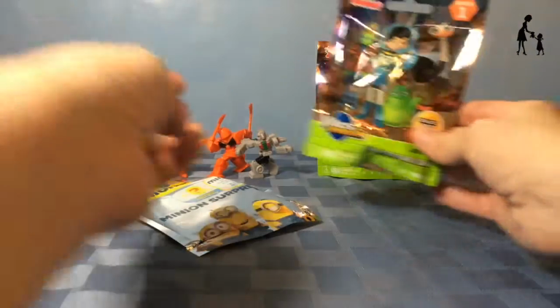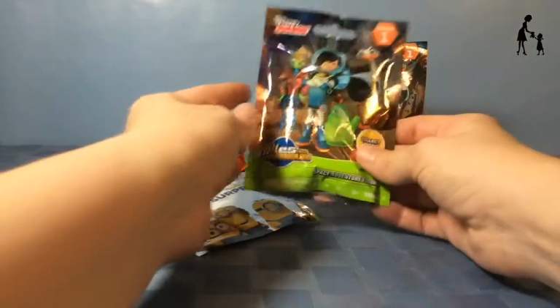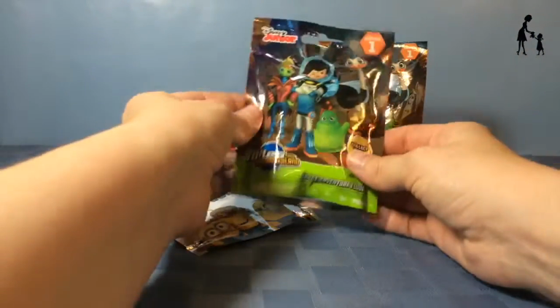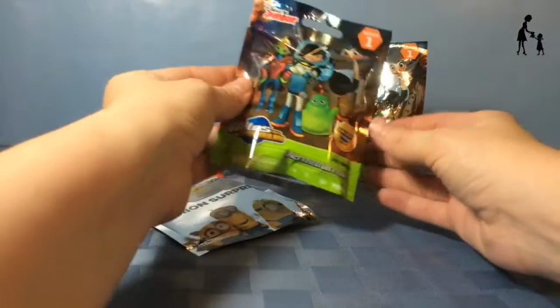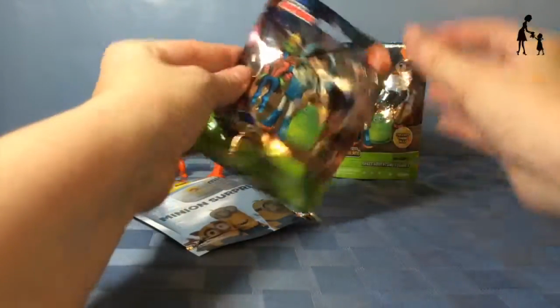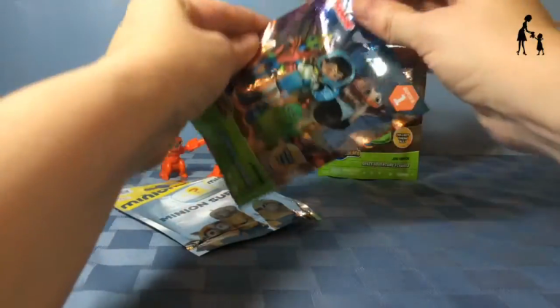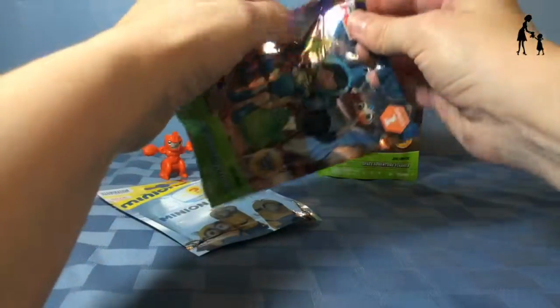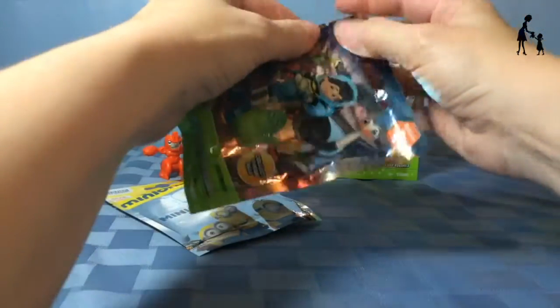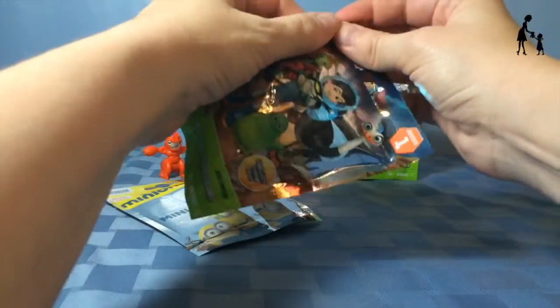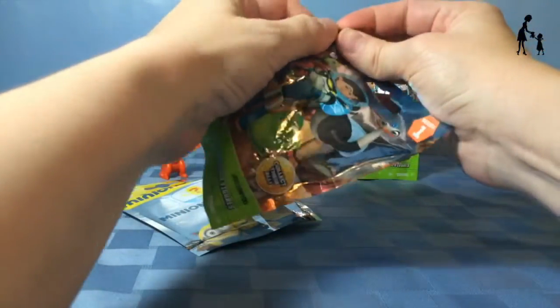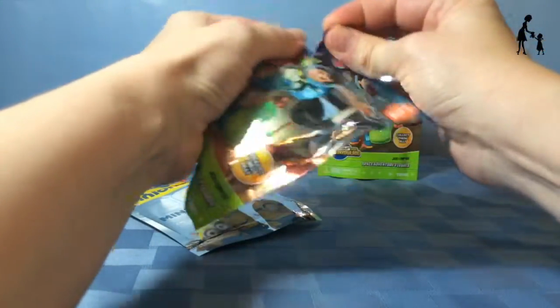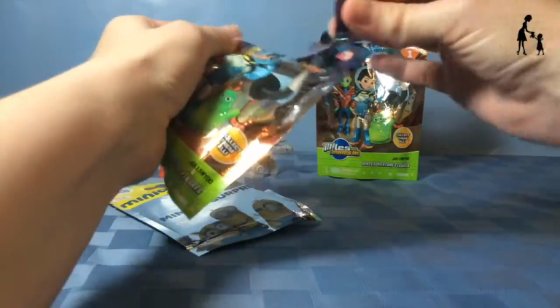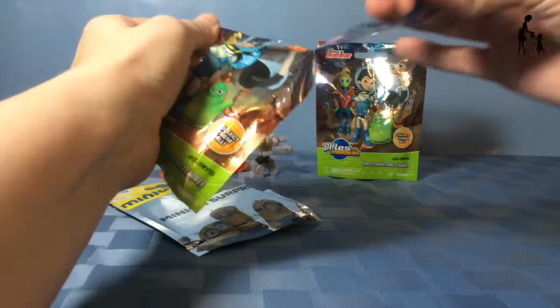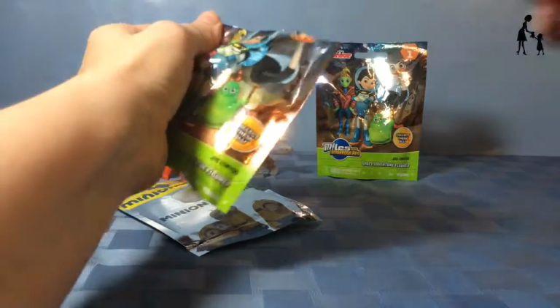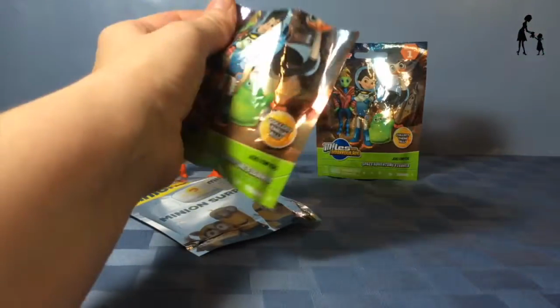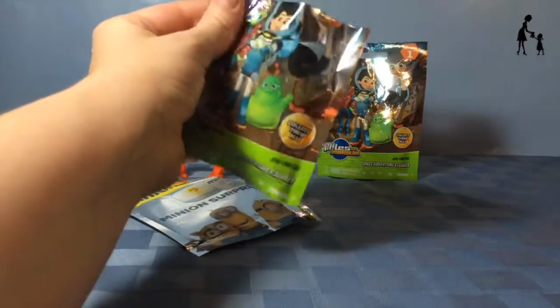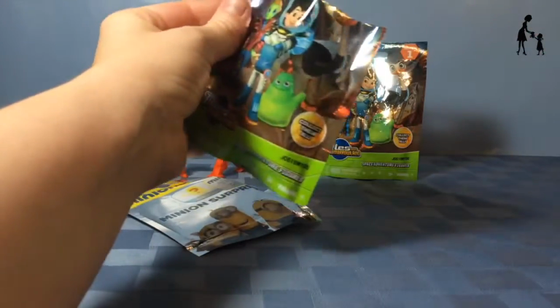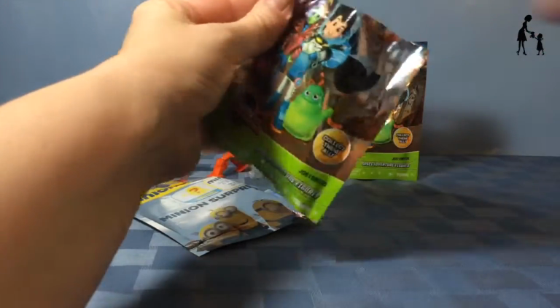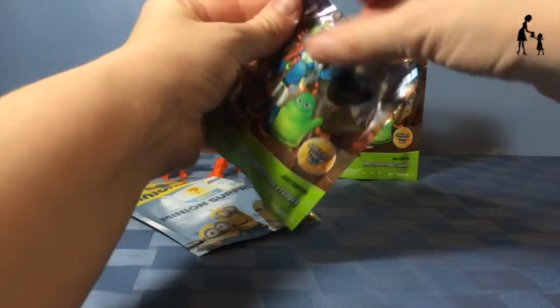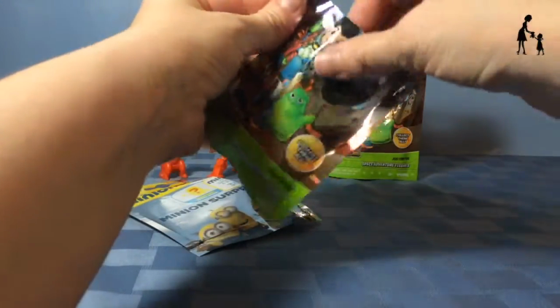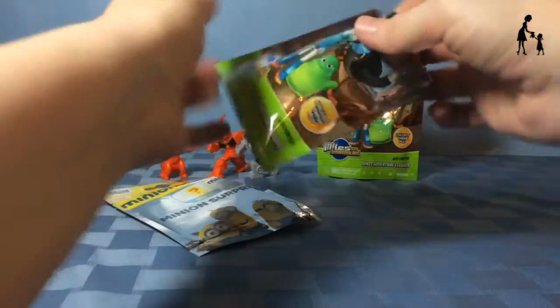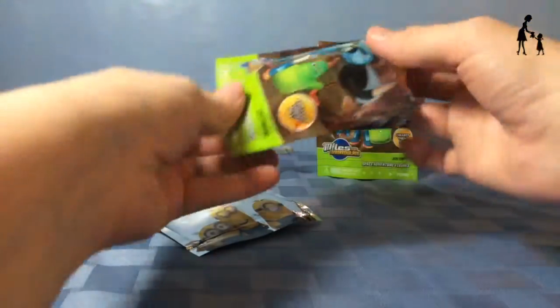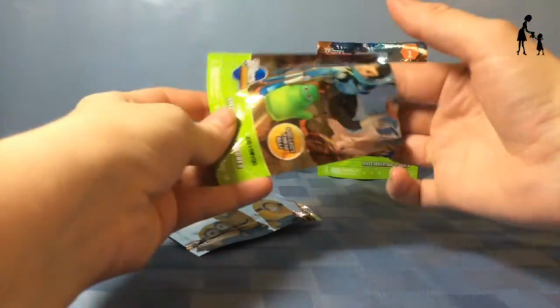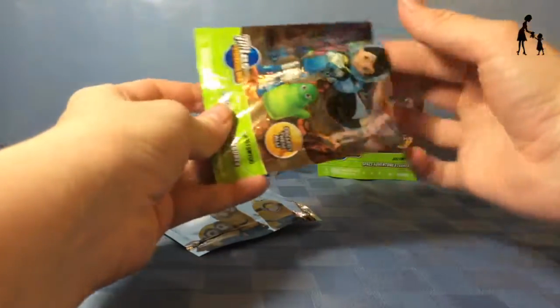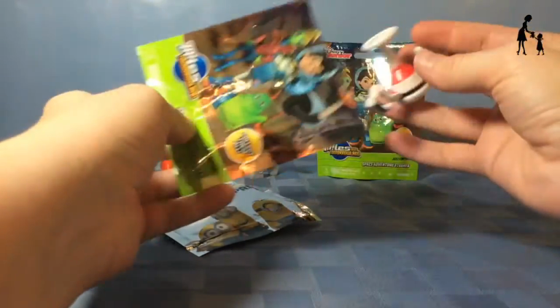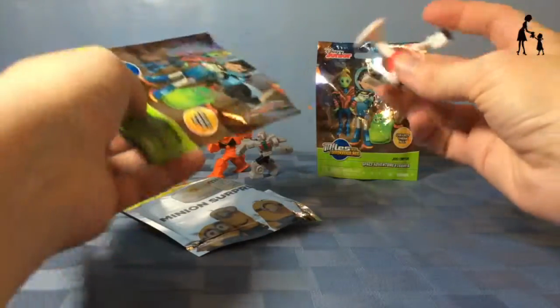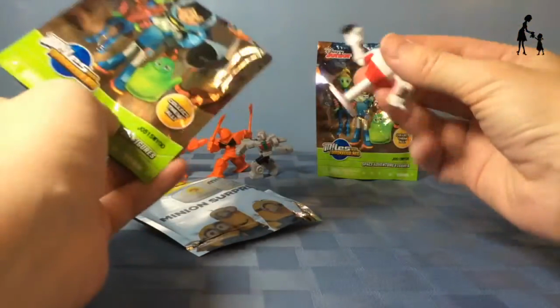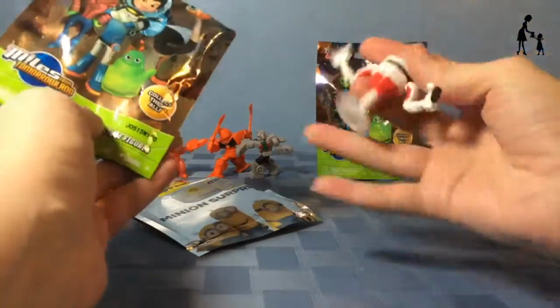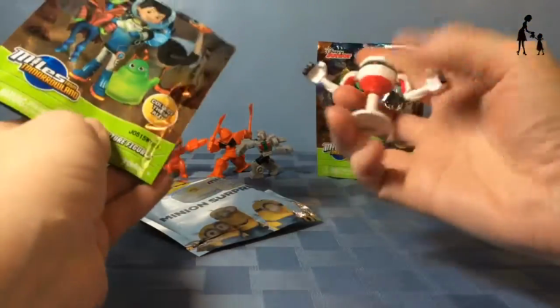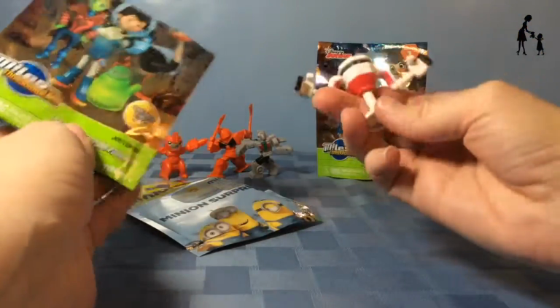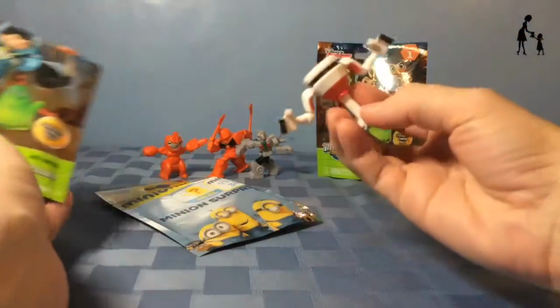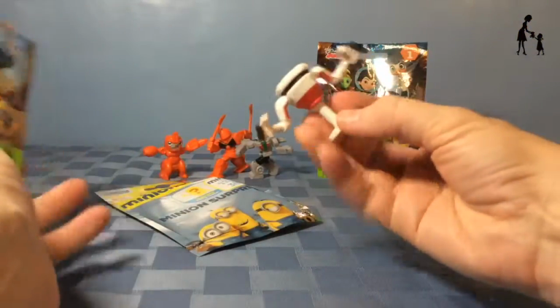Let's open up the Miles from Tomorrowland bags next because I have two of those, and this is Series 1. We got Axel!